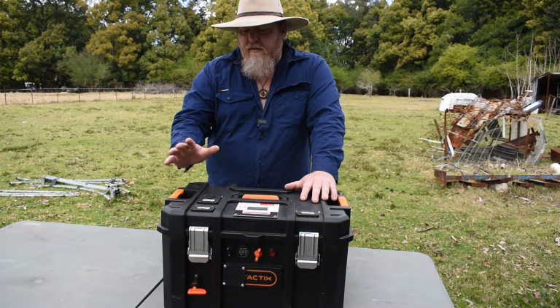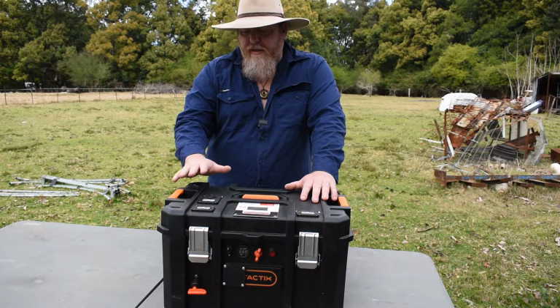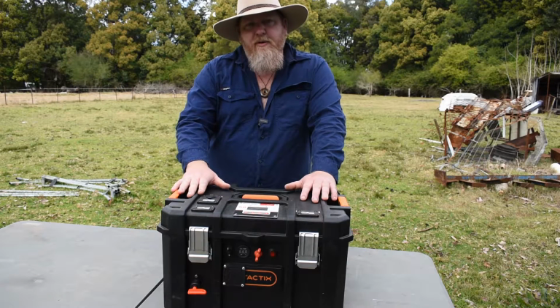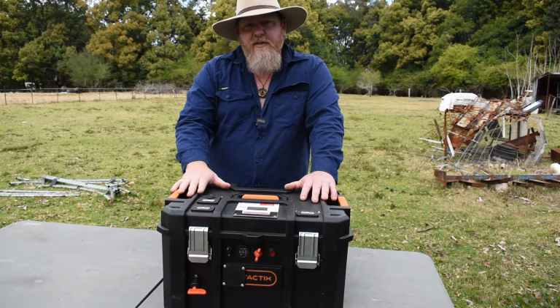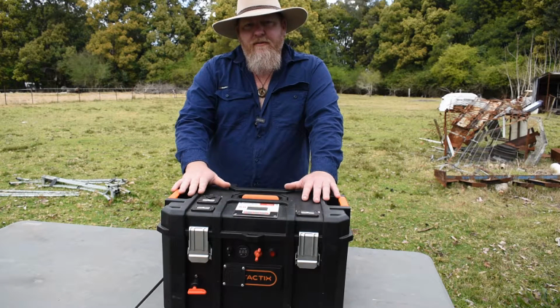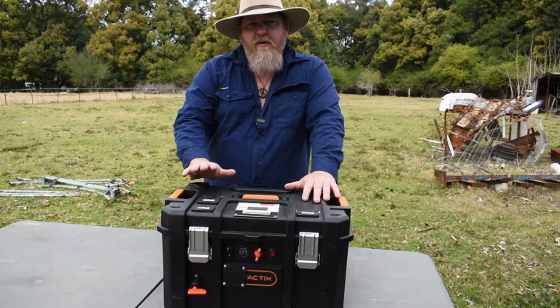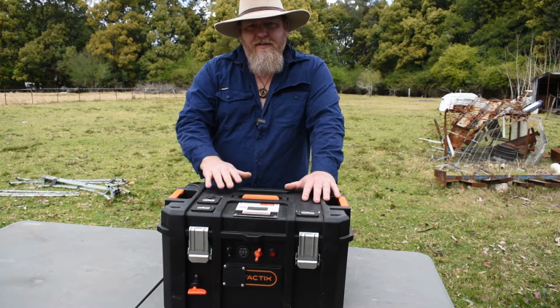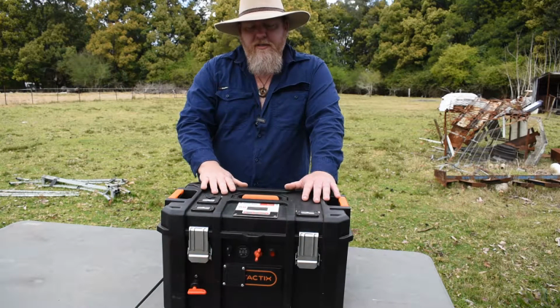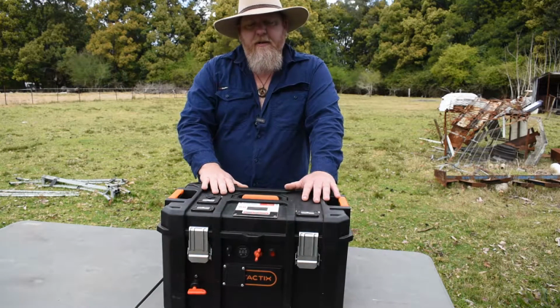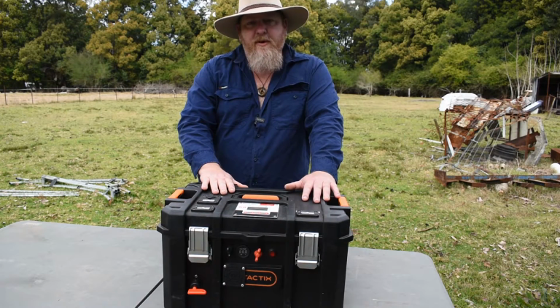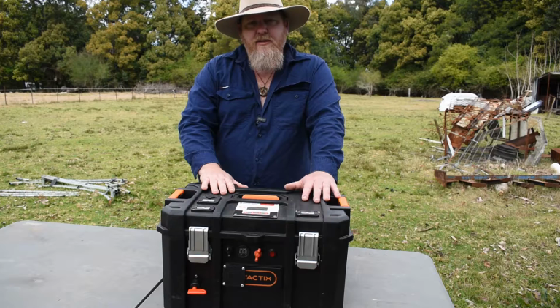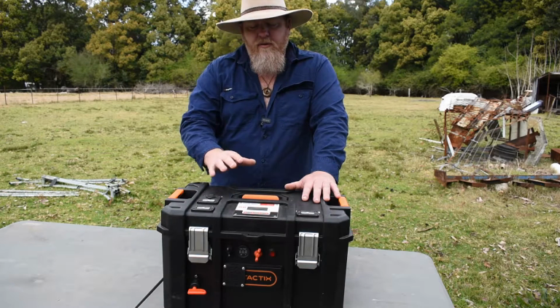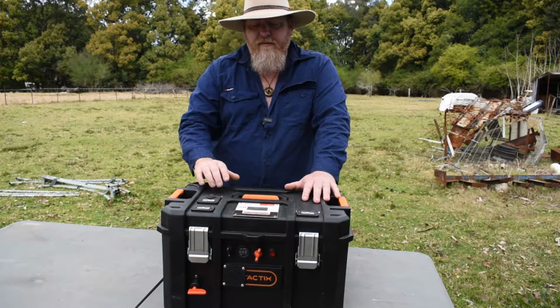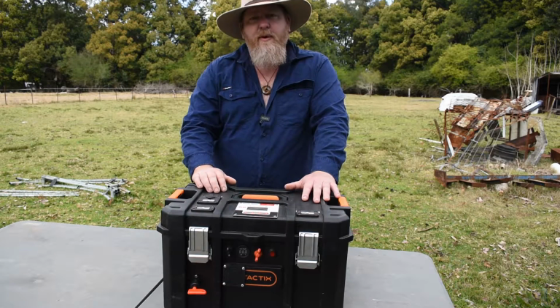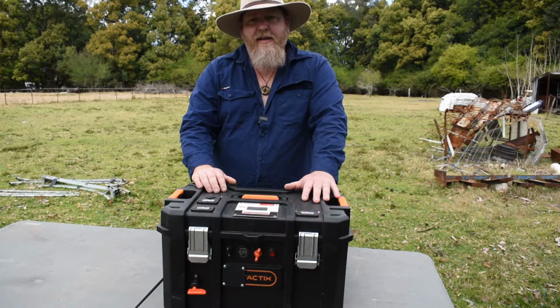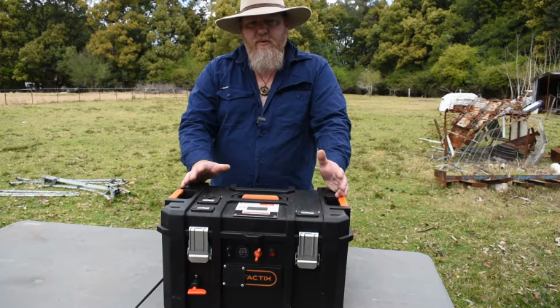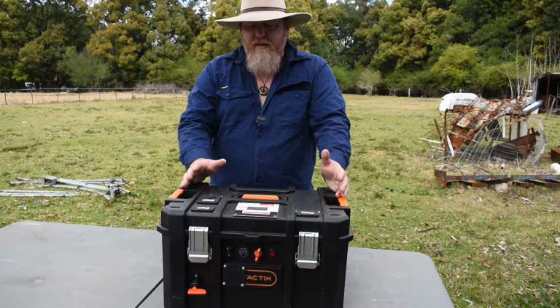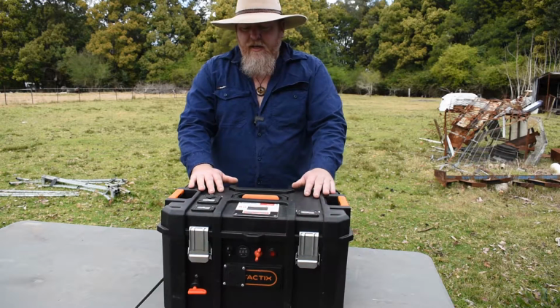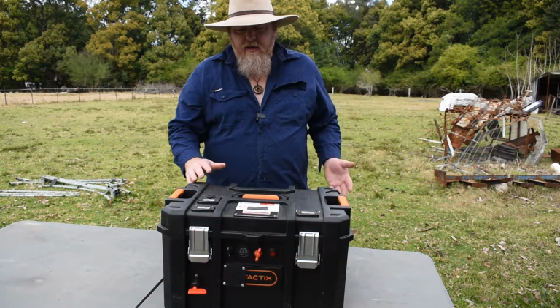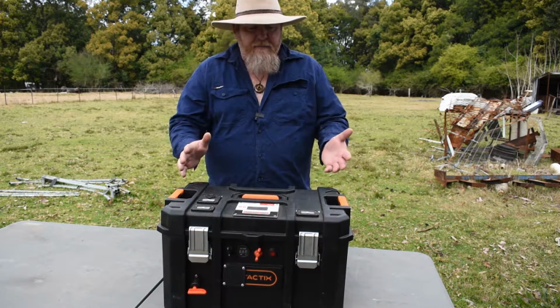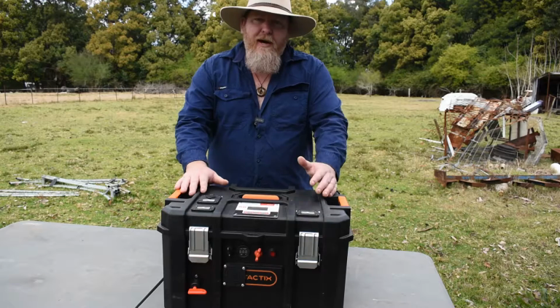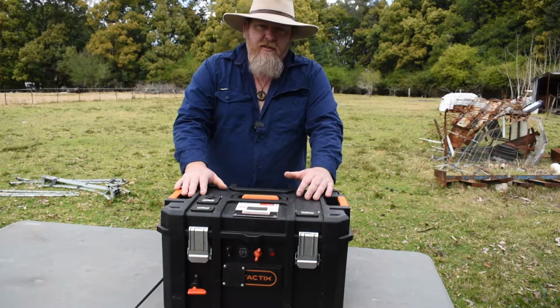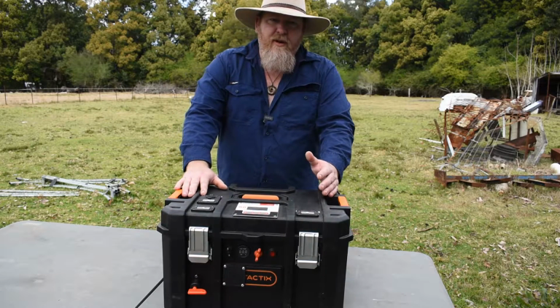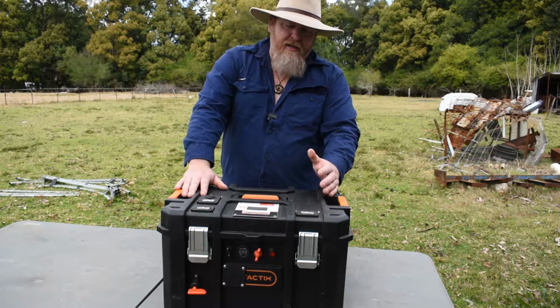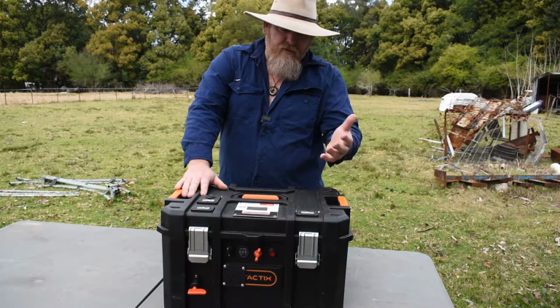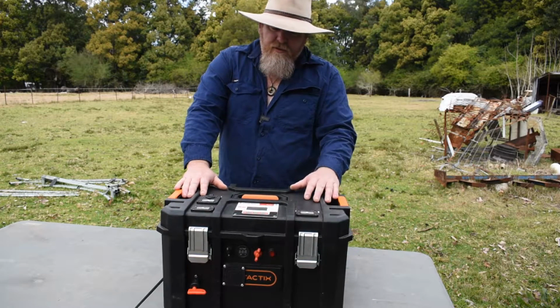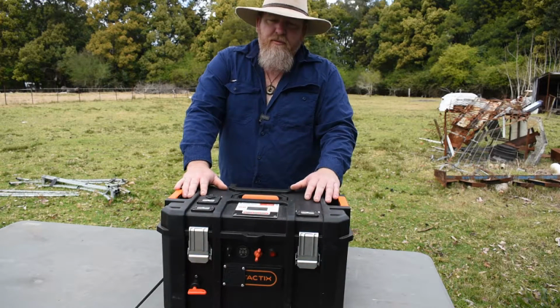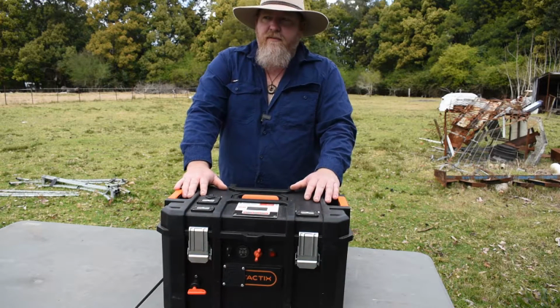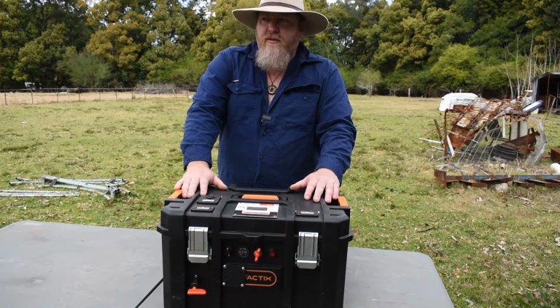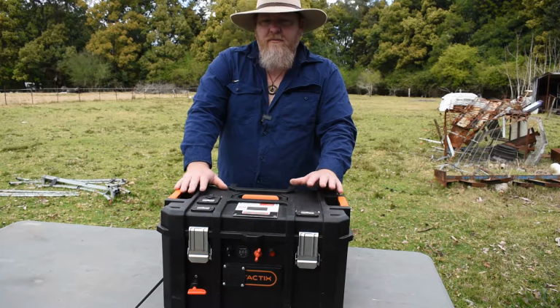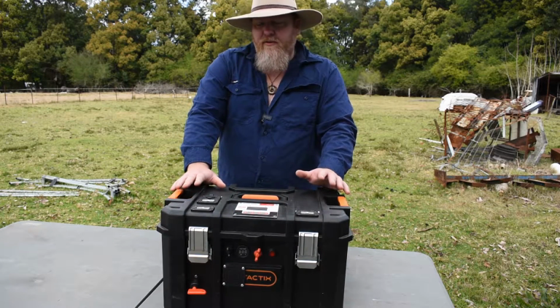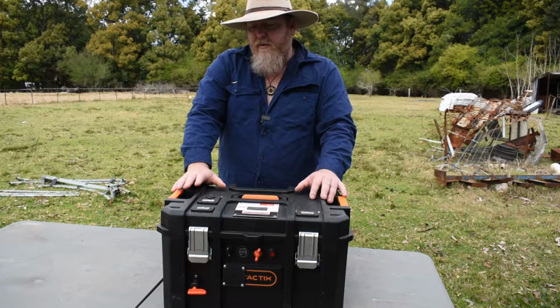There is a build on this — there is a video, step by step, on how to build one of these. I thought I'd just give you guys a quick rundown on what I've done. I ended up going to Bunnings, a local hardware store, and bought myself a box. I couldn't be bothered trying to make one.